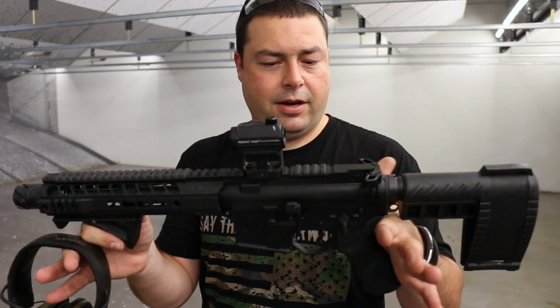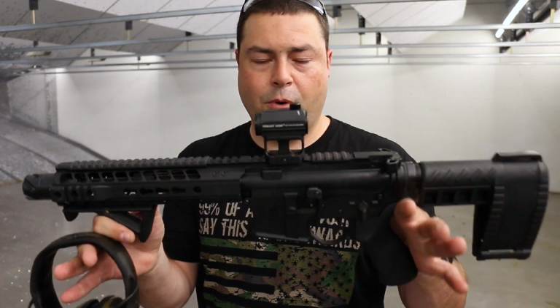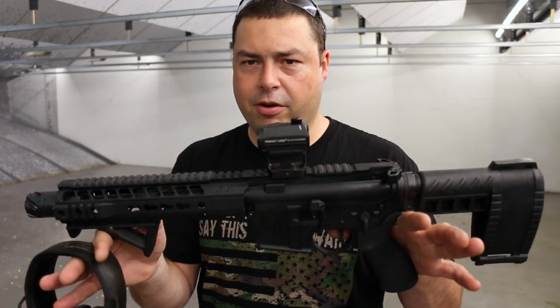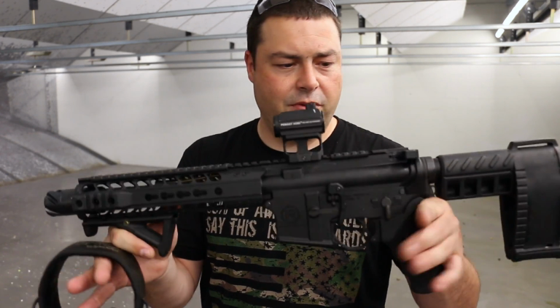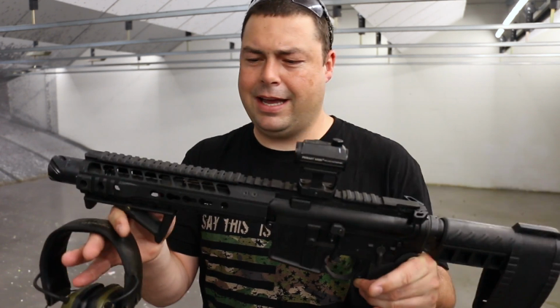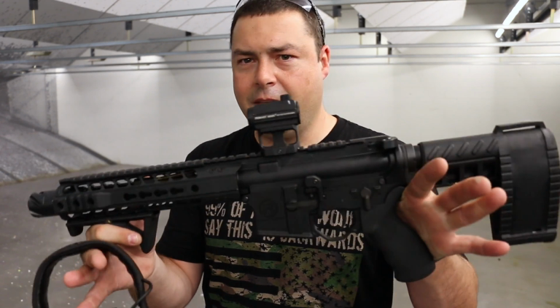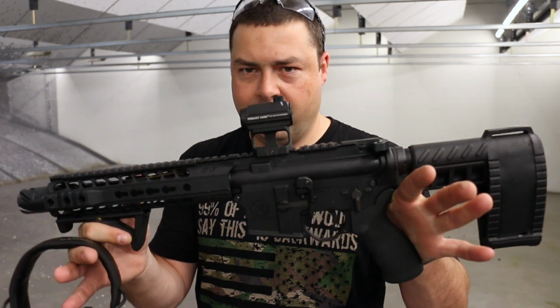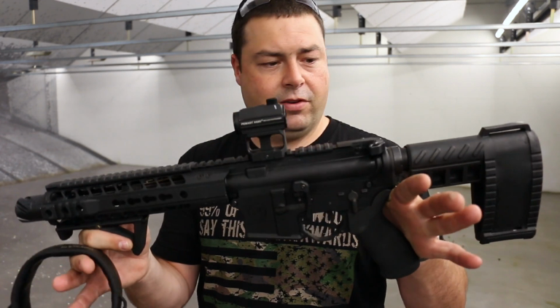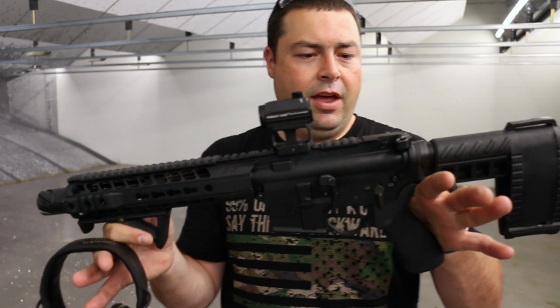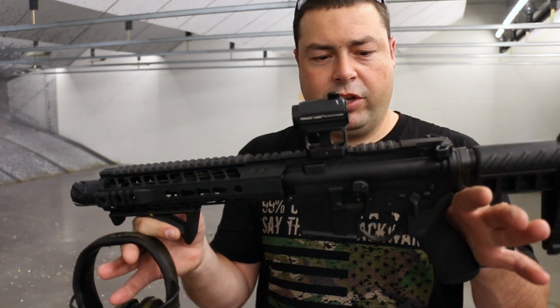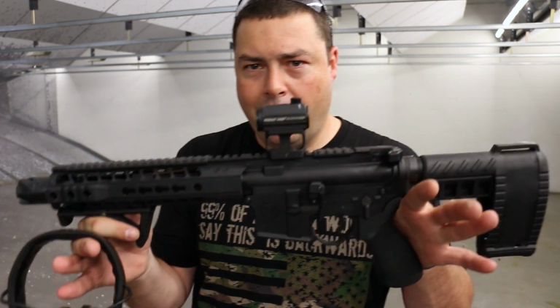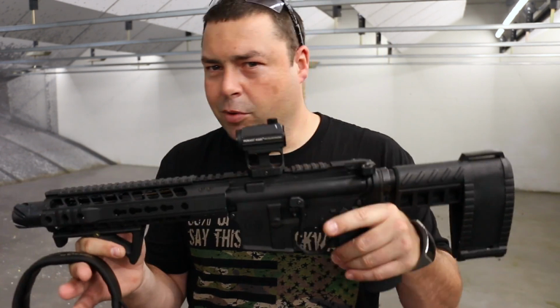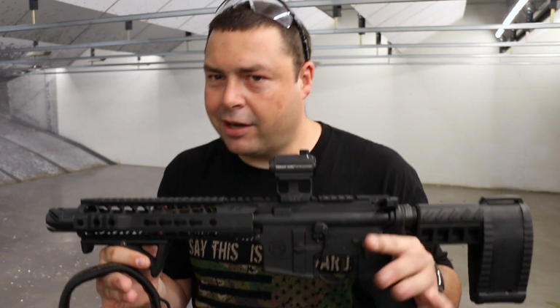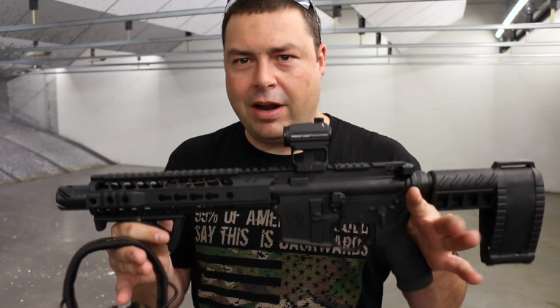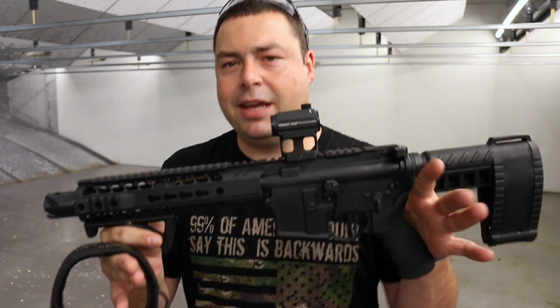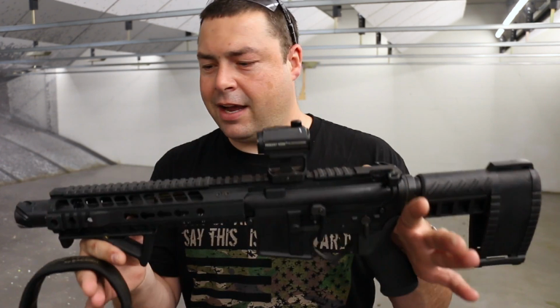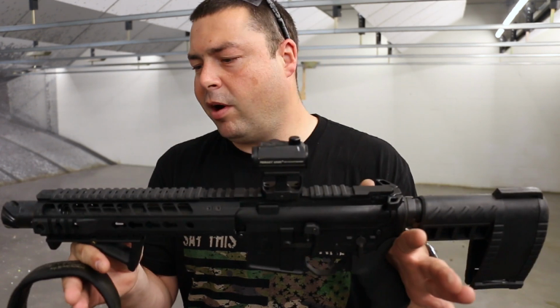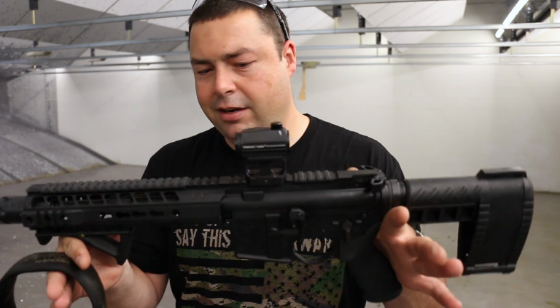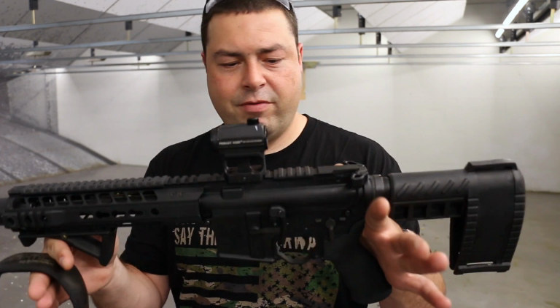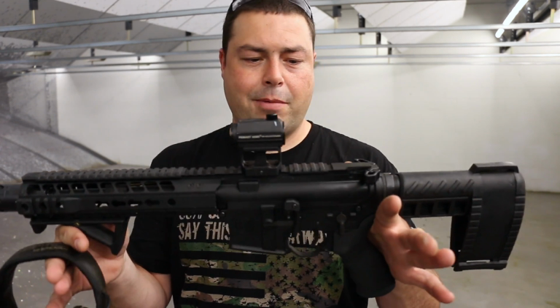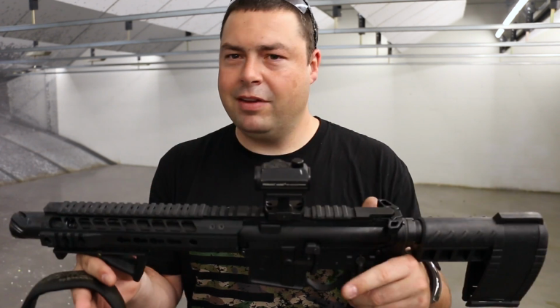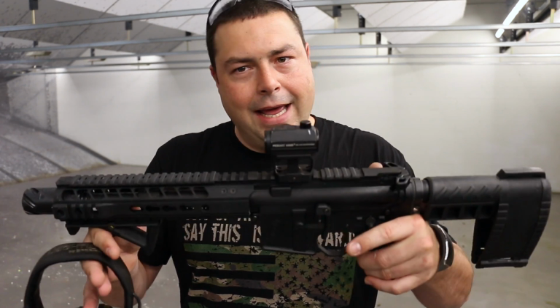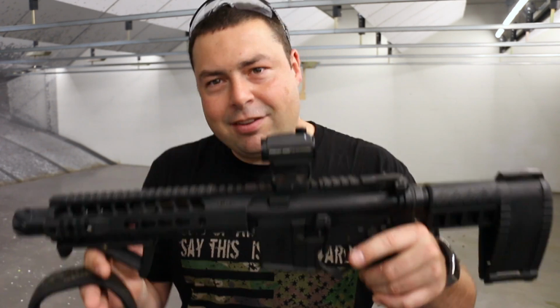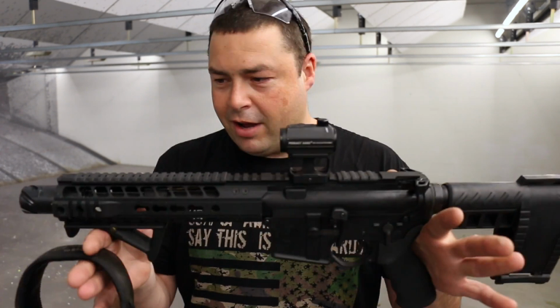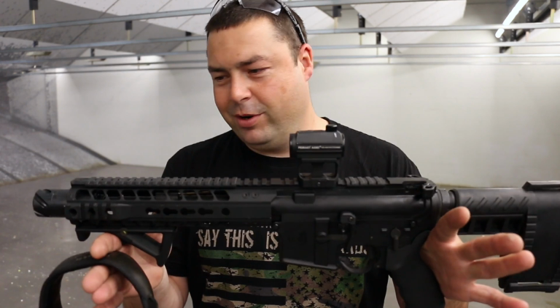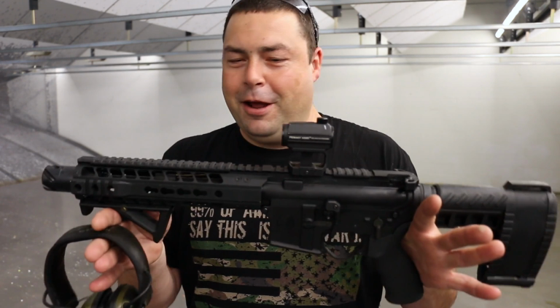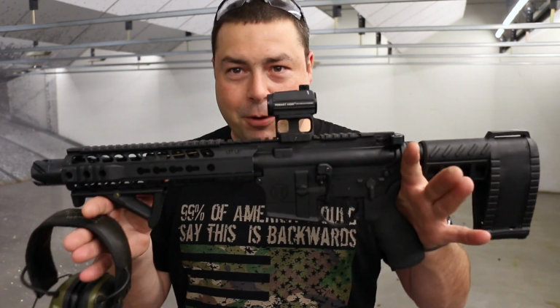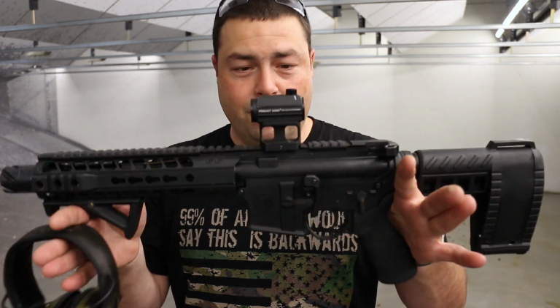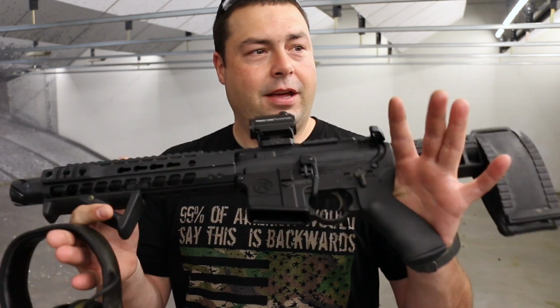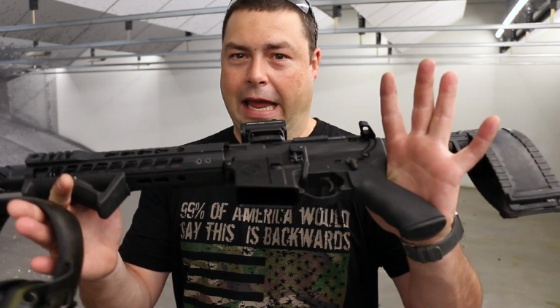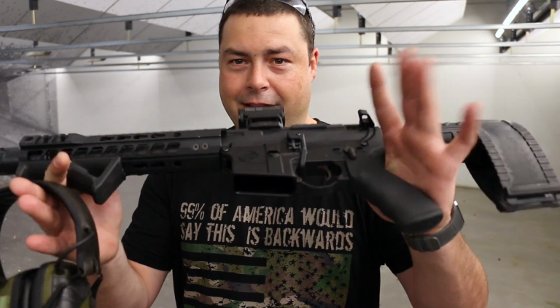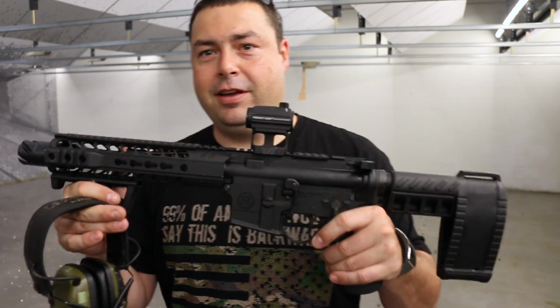Everything on this is just really good quality and we were kind of concerned about how they're getting that kind of quality into this rifle at that price. I still don't know how they're doing it, but they're doing it. And this is it.